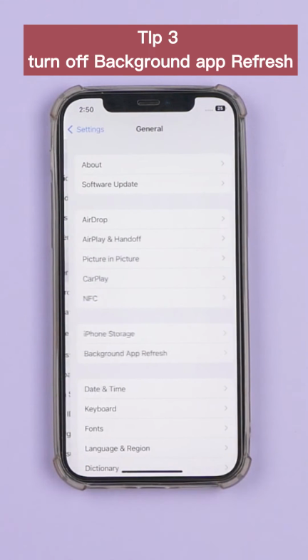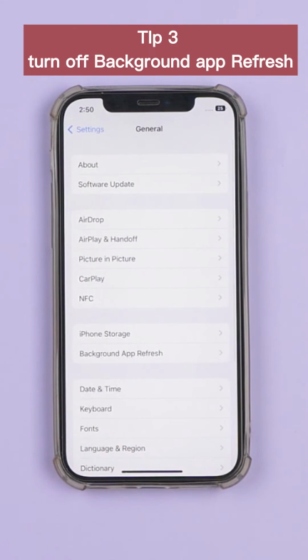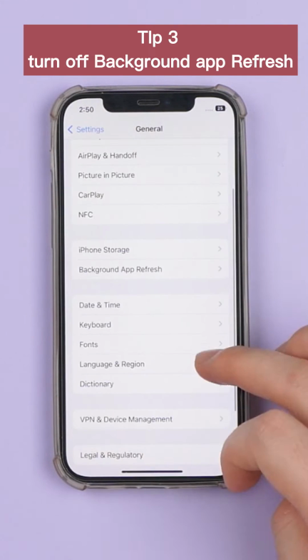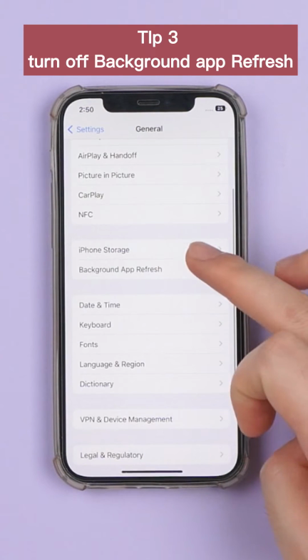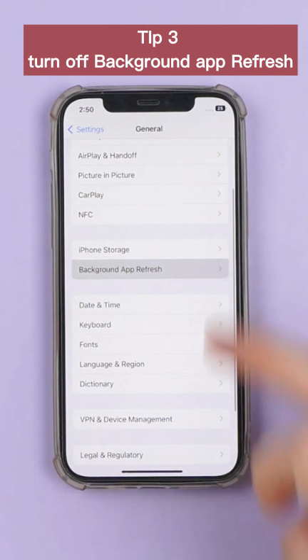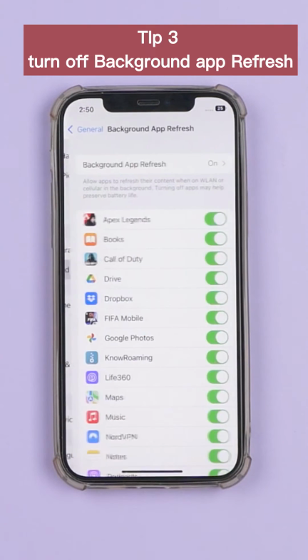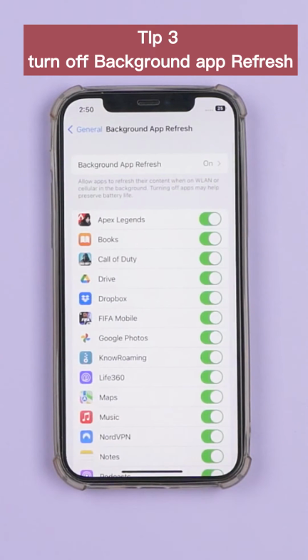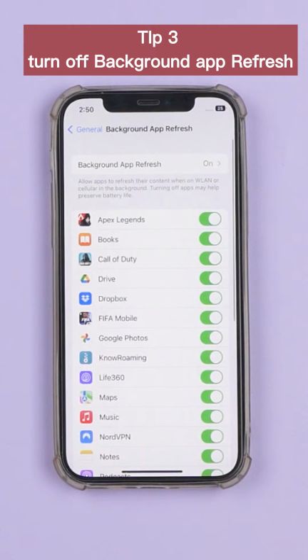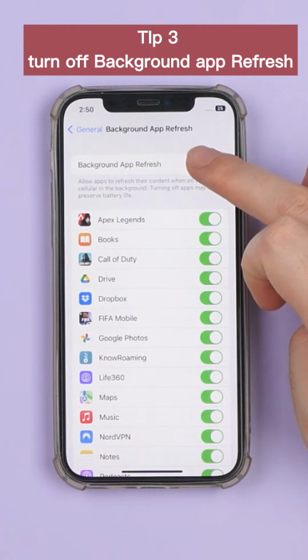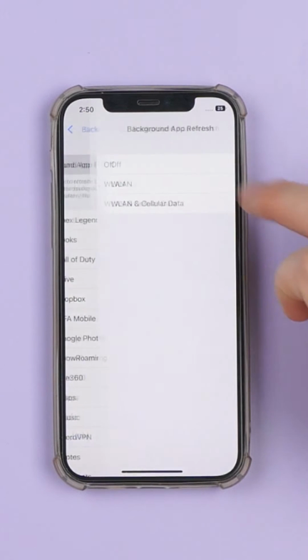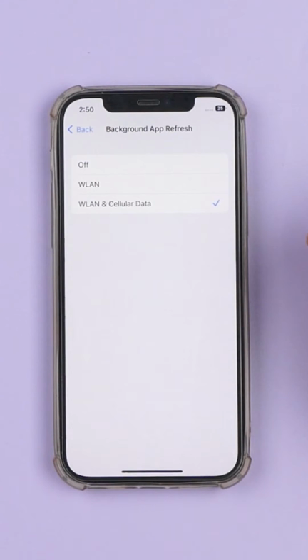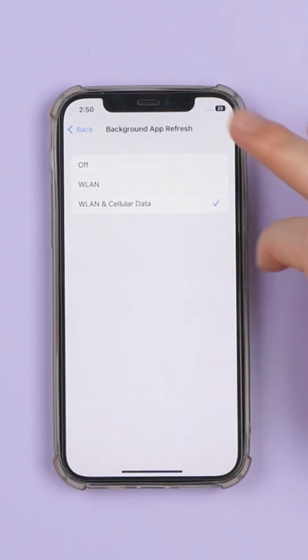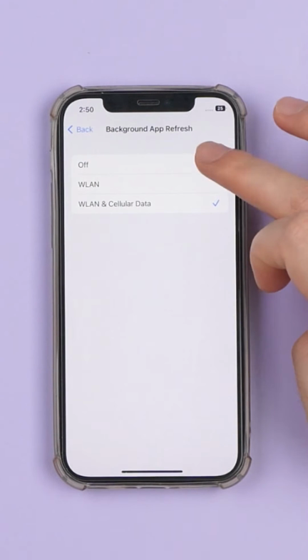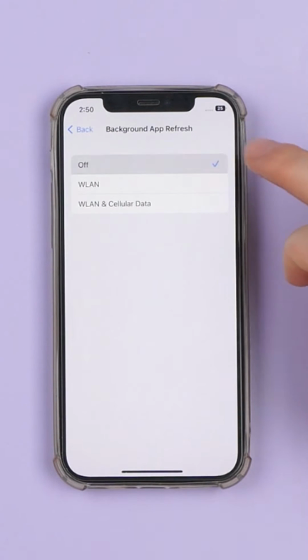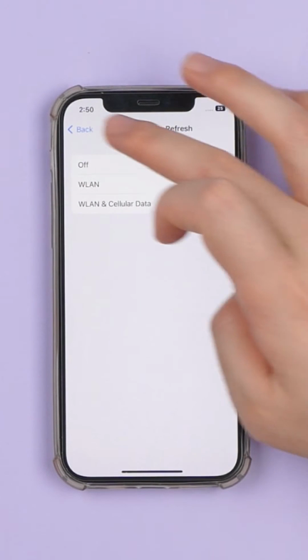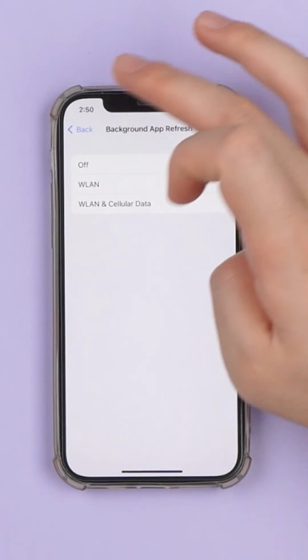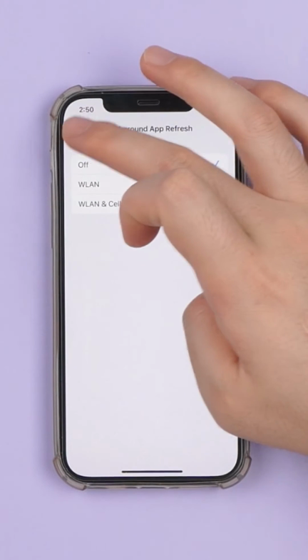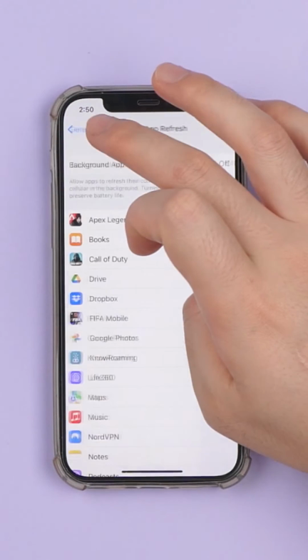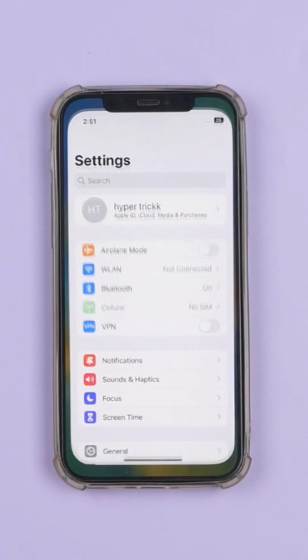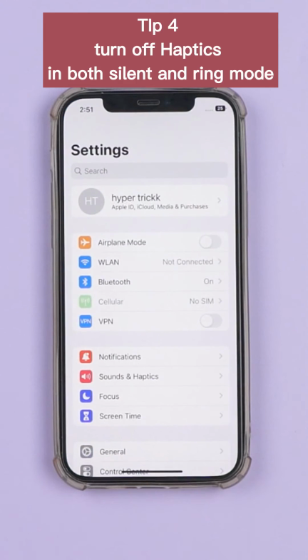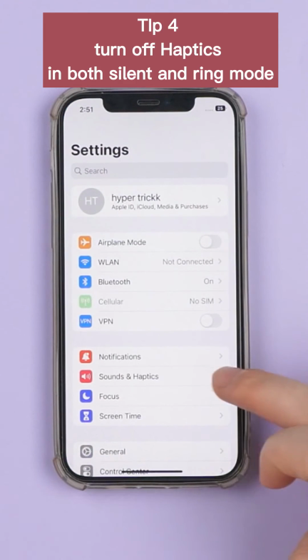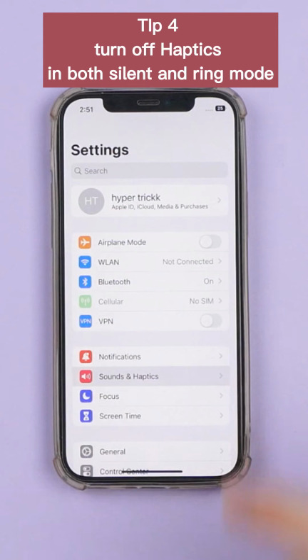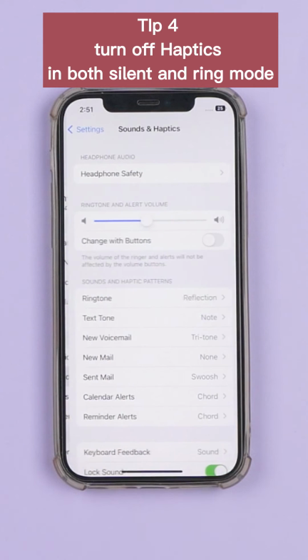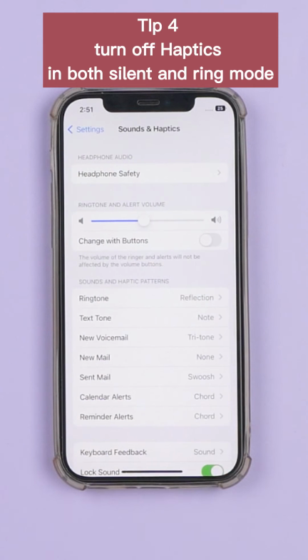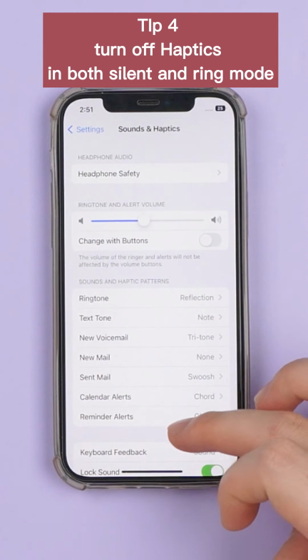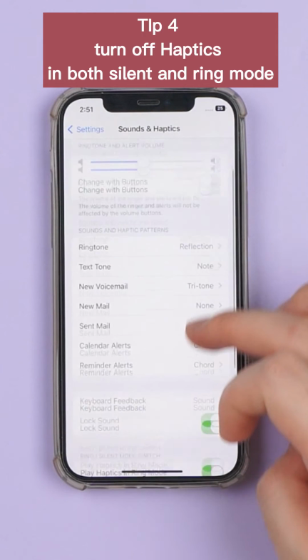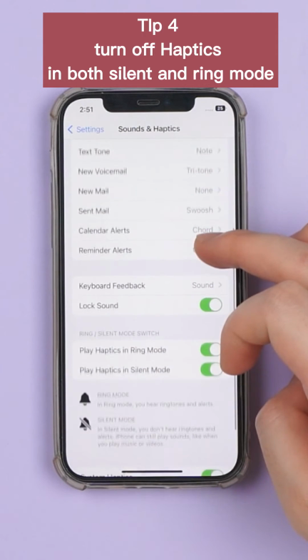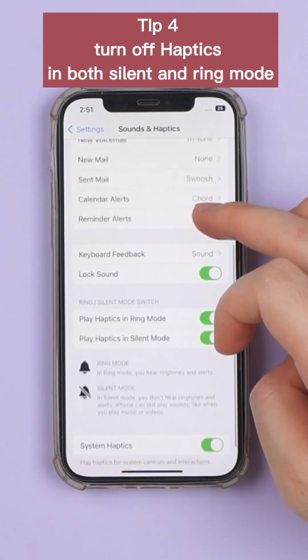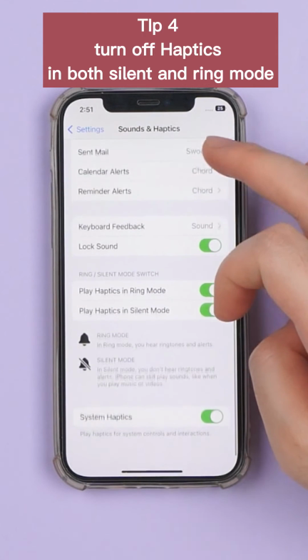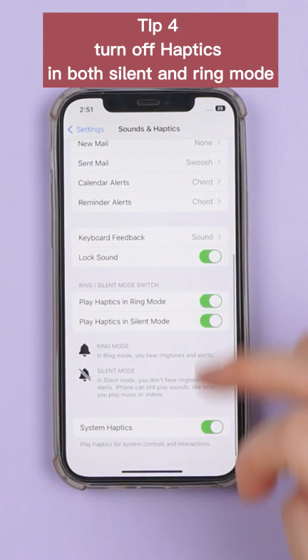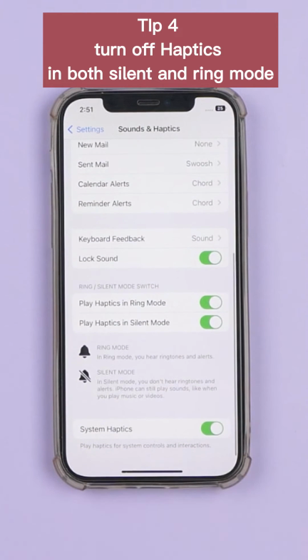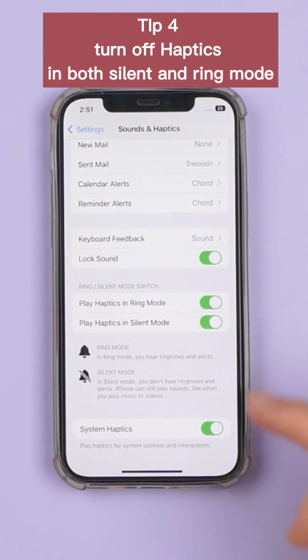Tip 3: Turn off background app refresh. Tip 4: Turn off haptics in both silent and ring mode.